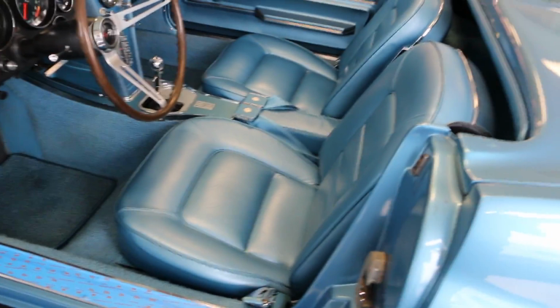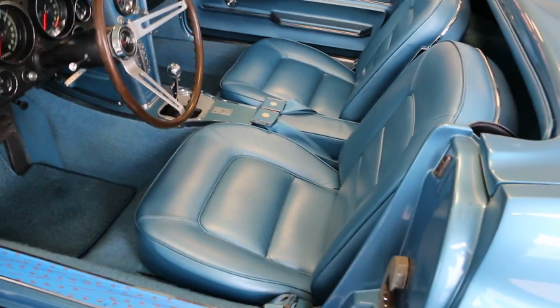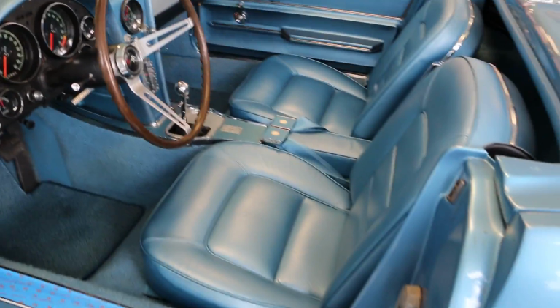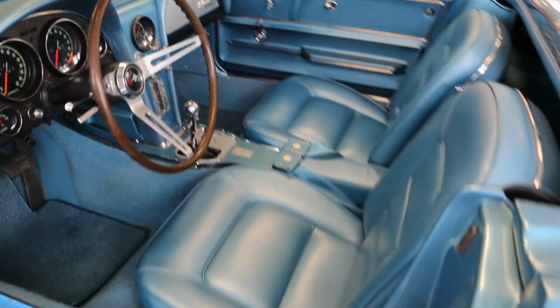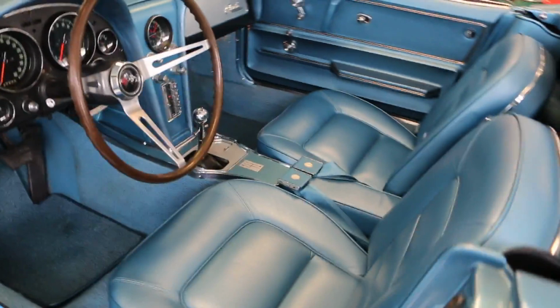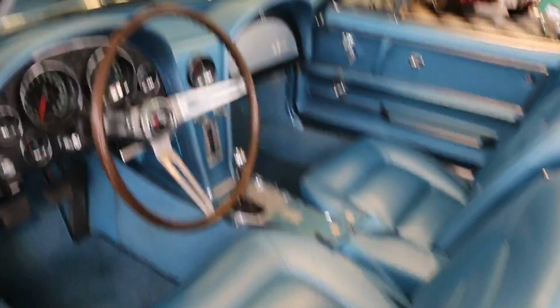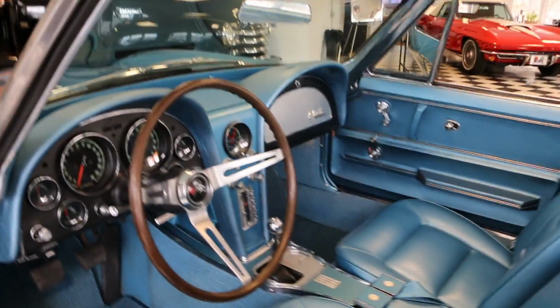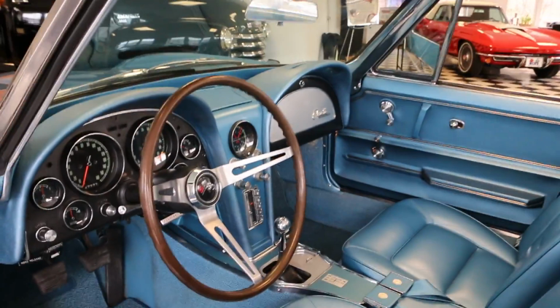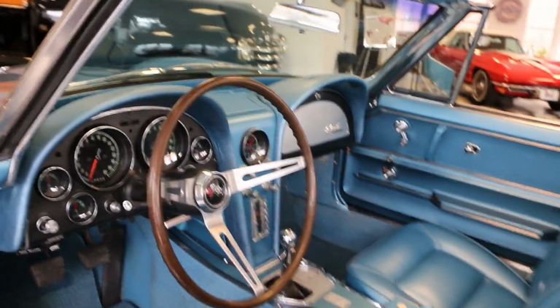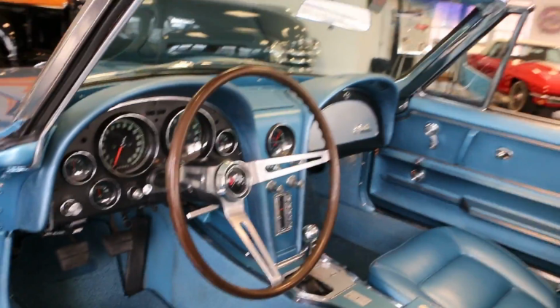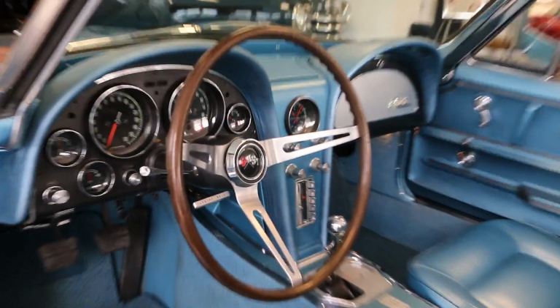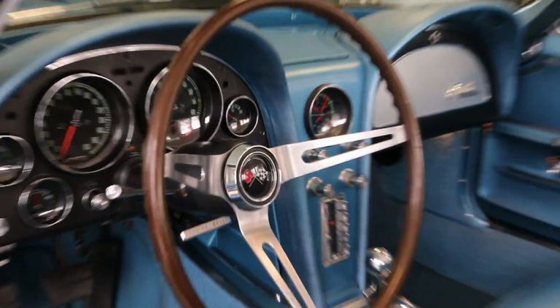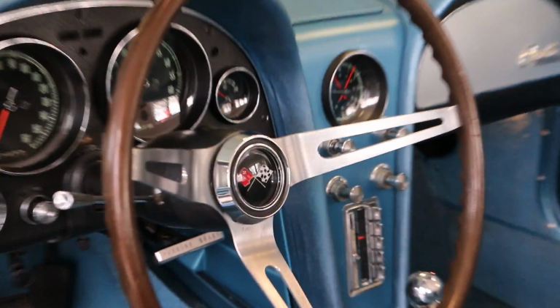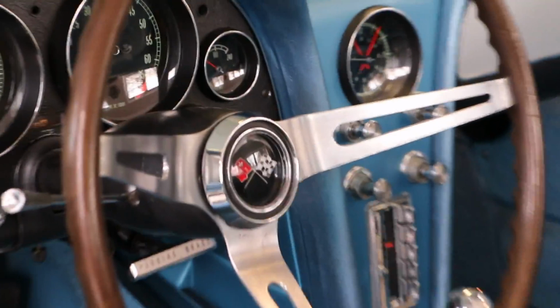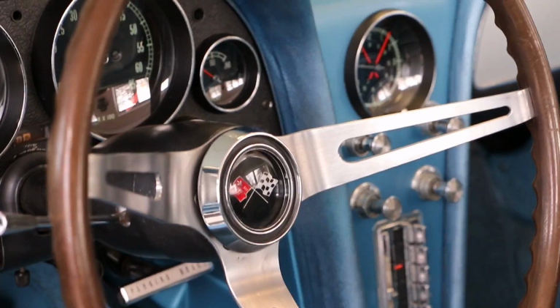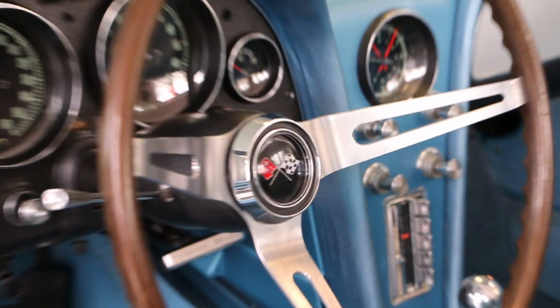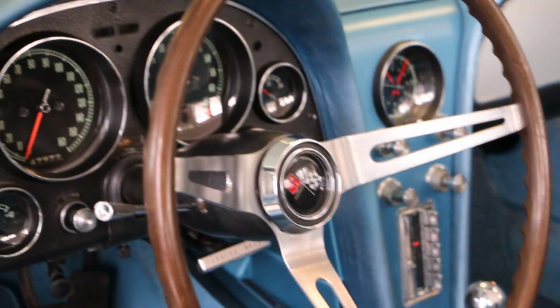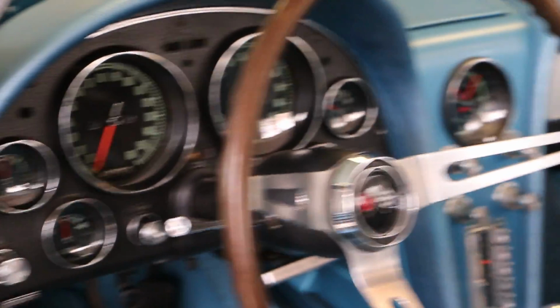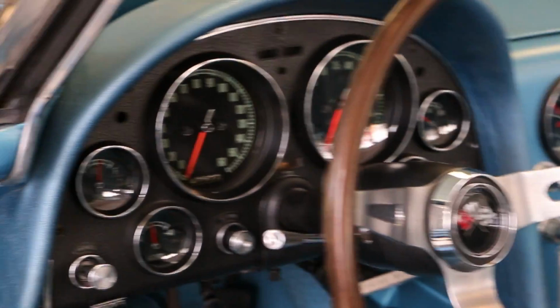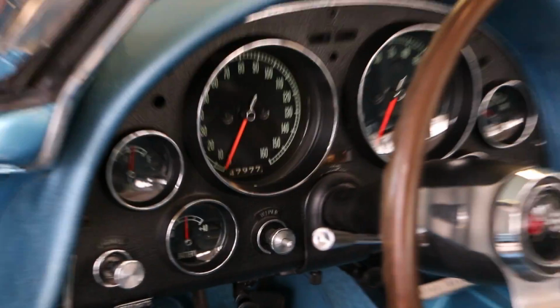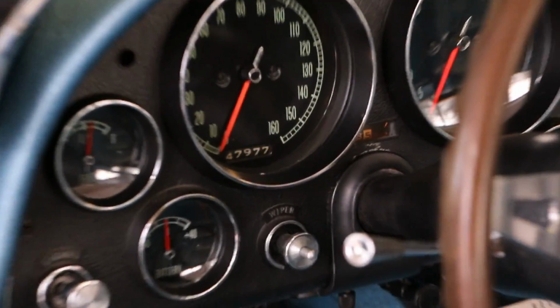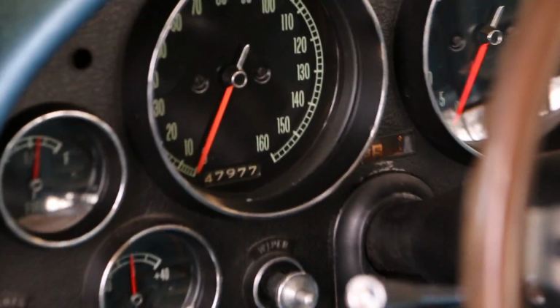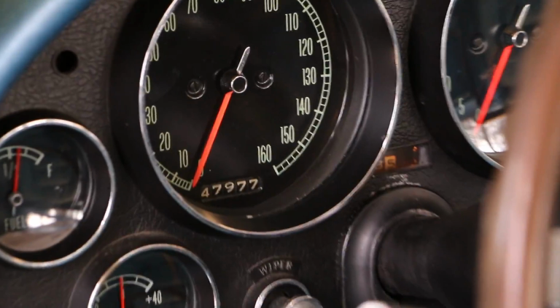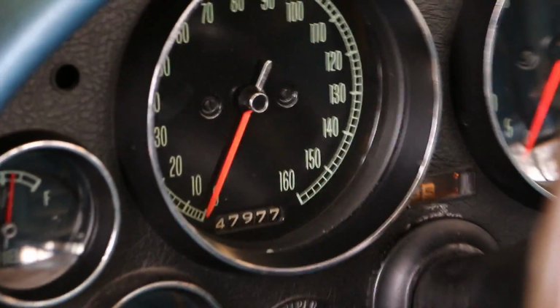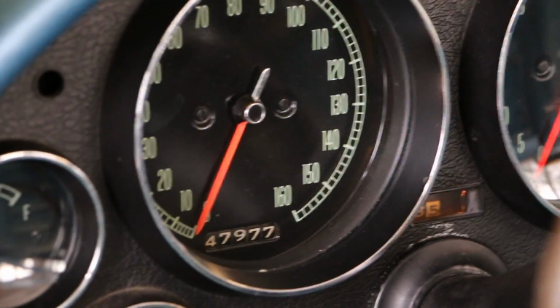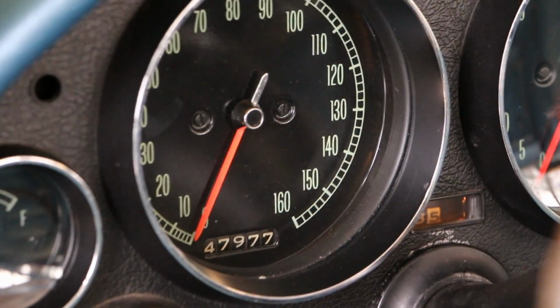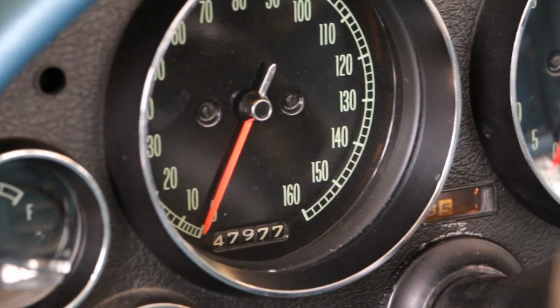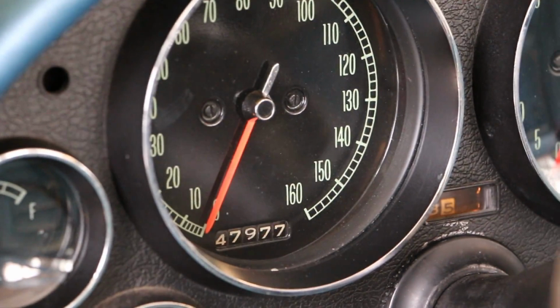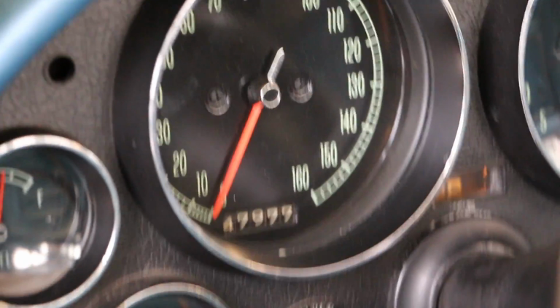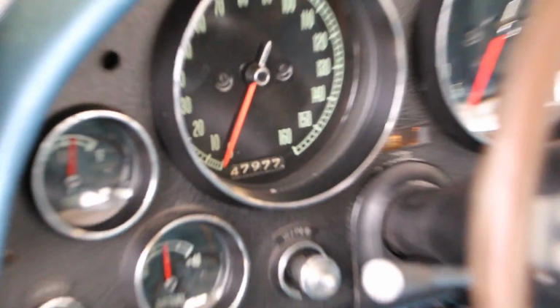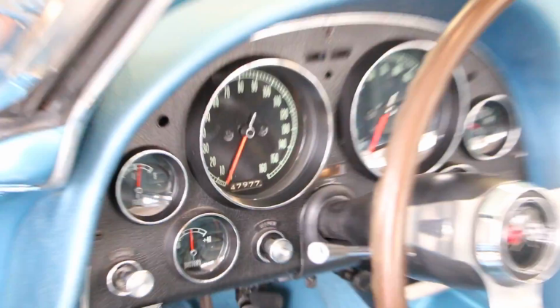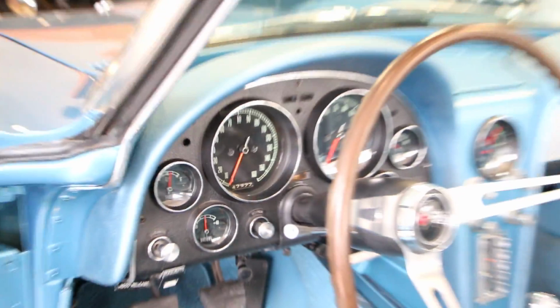It's an older frame-up restoration that shows very, very well. And like I said, 47,977 original miles.